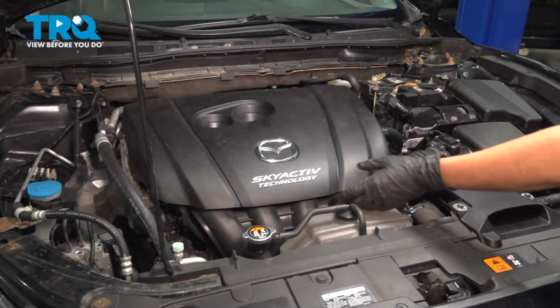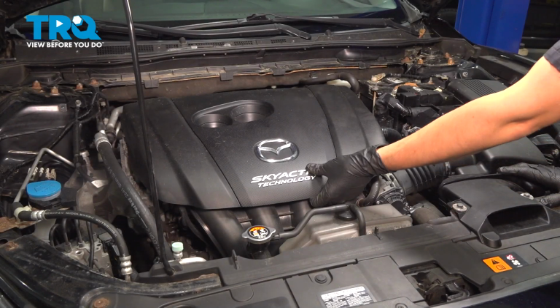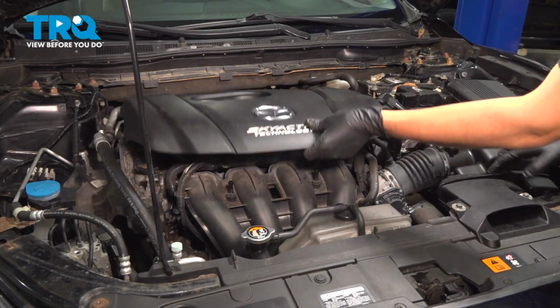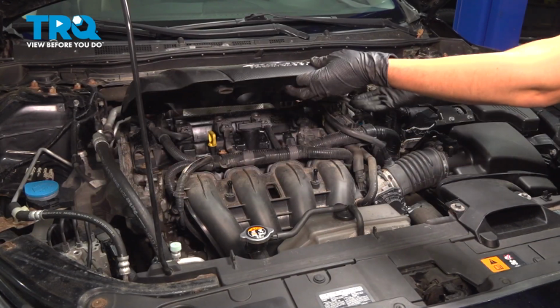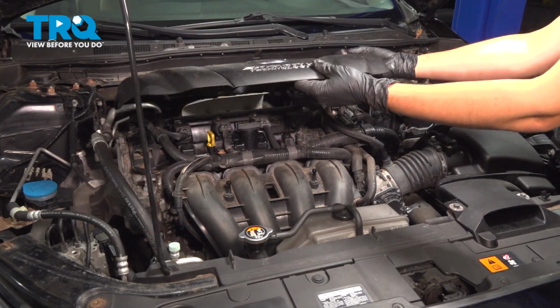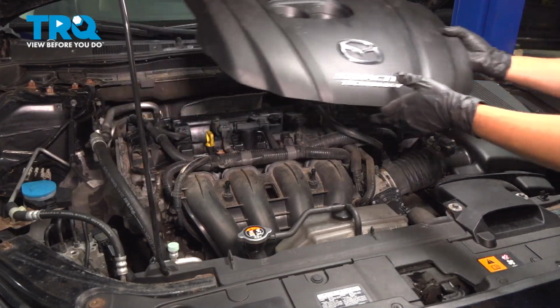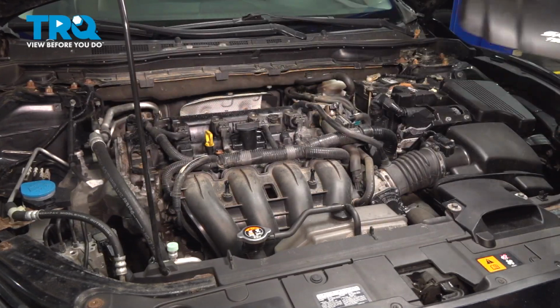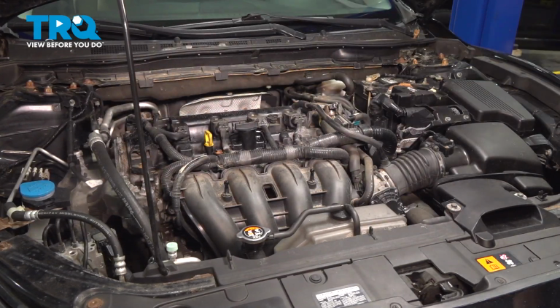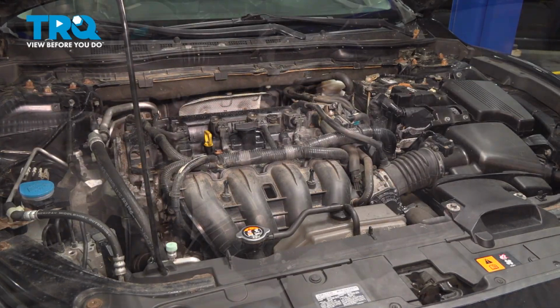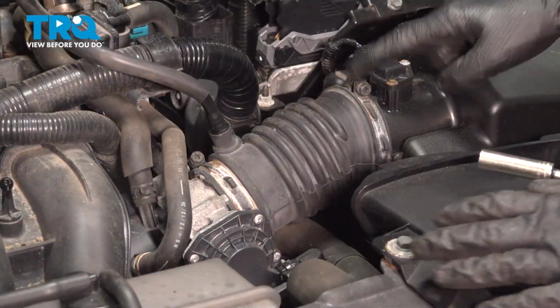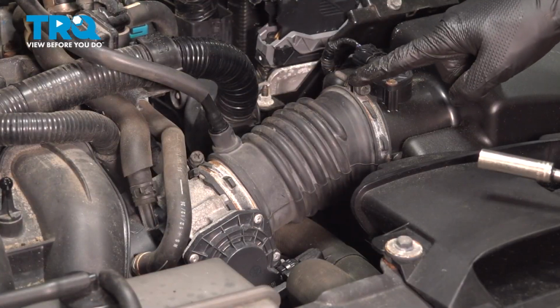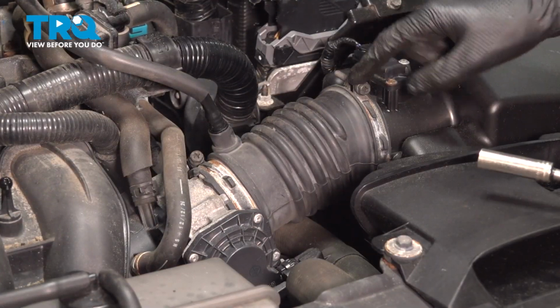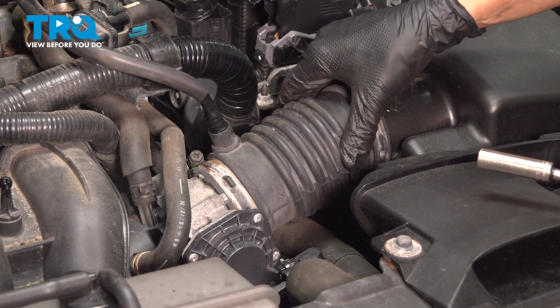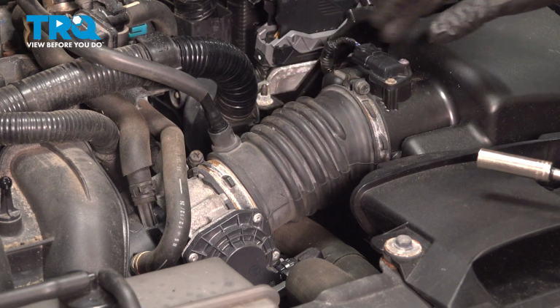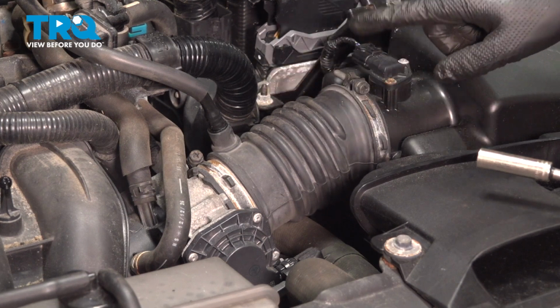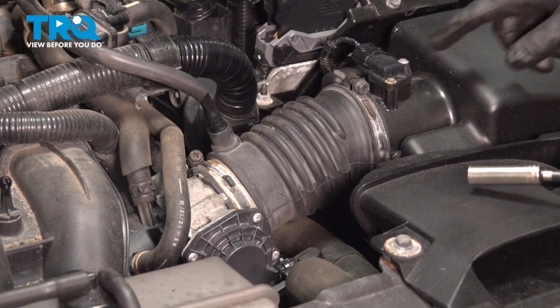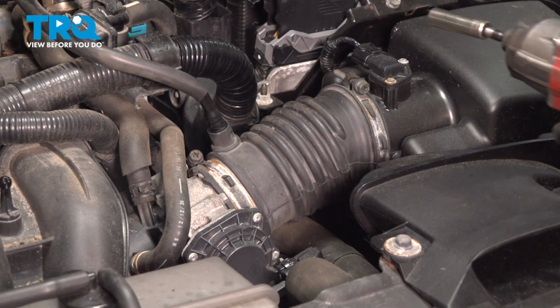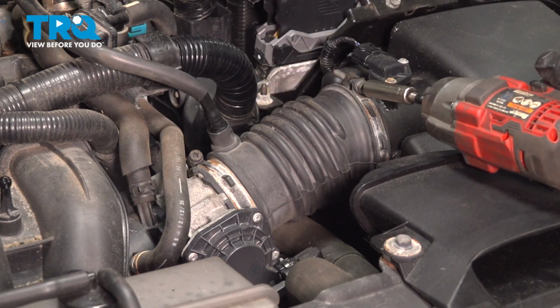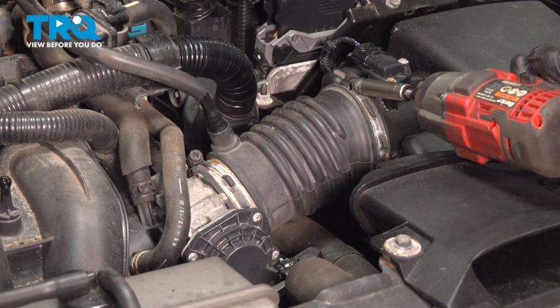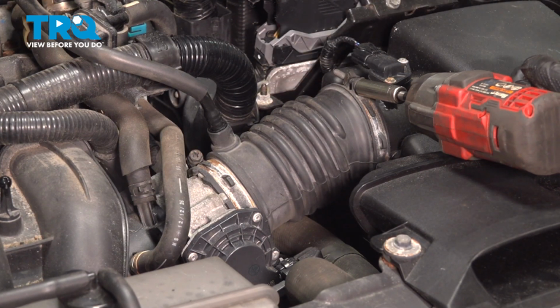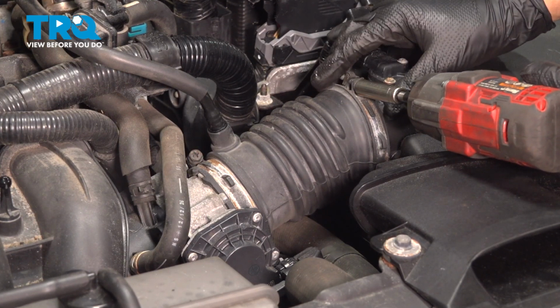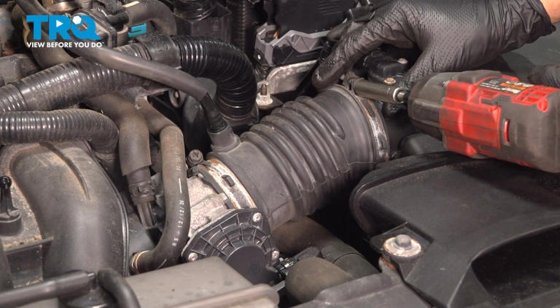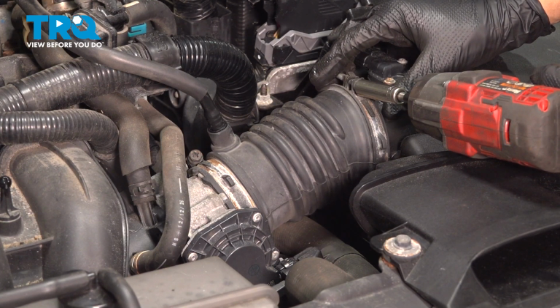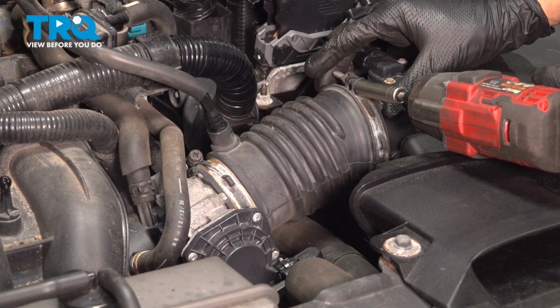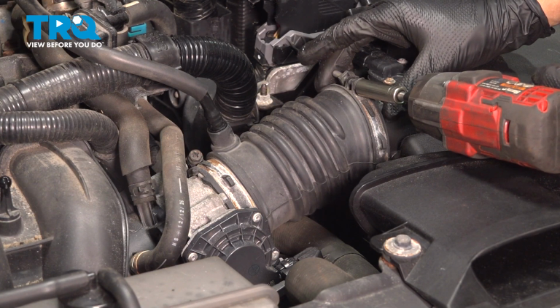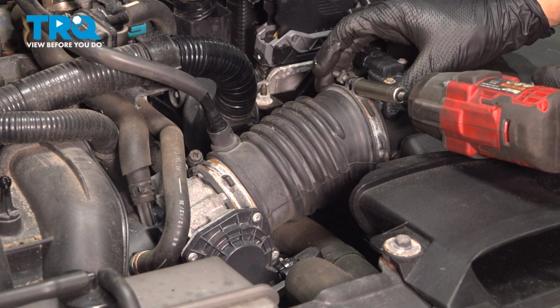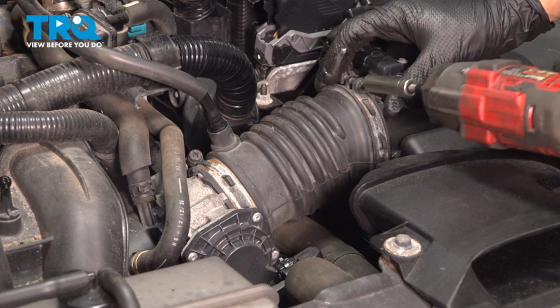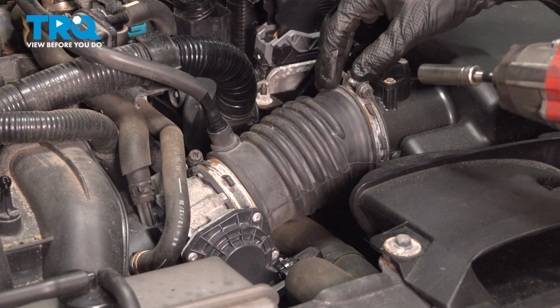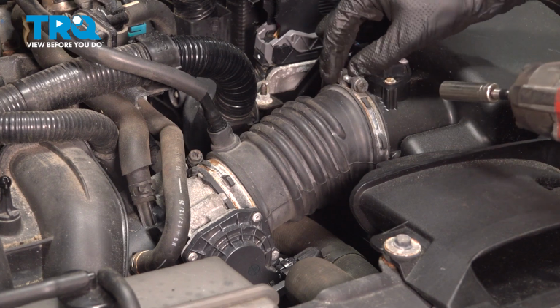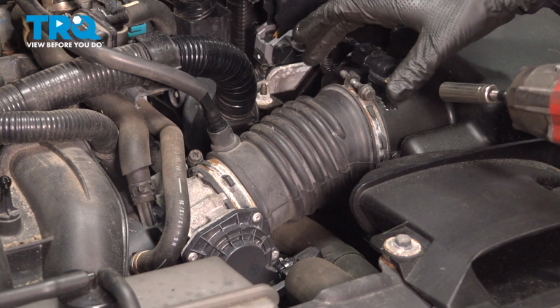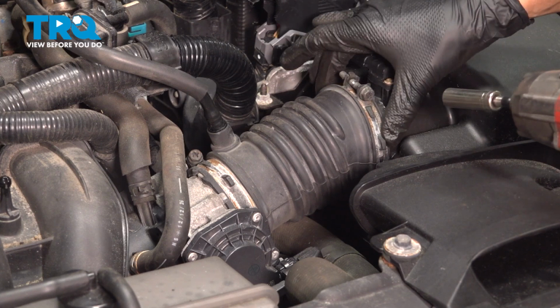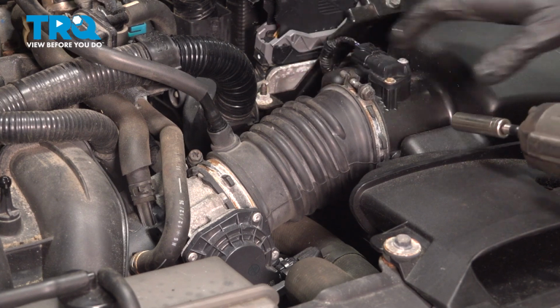Let's remove the engine cover — pull up on it and set it aside. Now let's loosen up this clamp that holds the air intake onto the air filter housing. Use a 10mm socket. You don't have to remove it, you just have to loosen it up so it releases pressure.